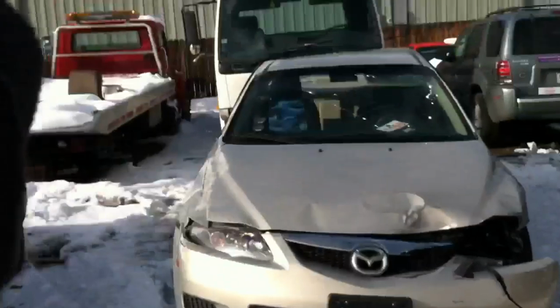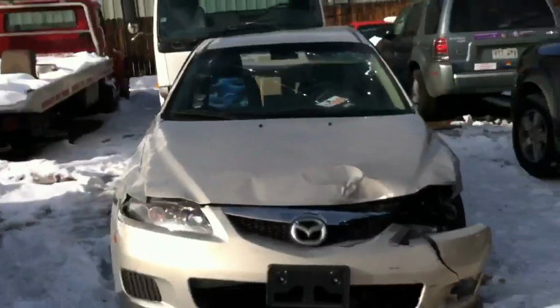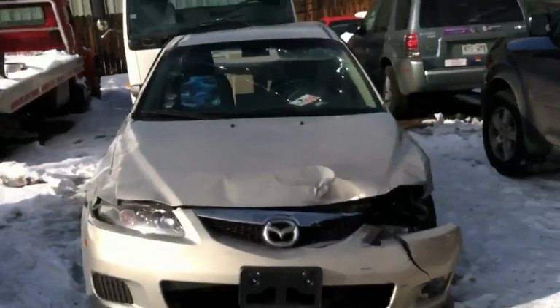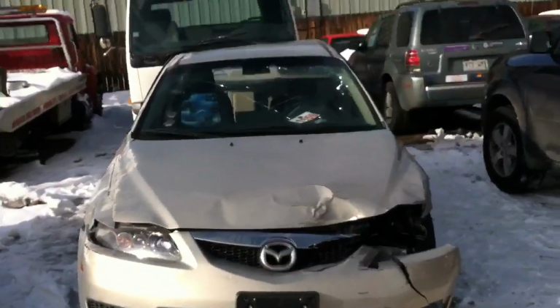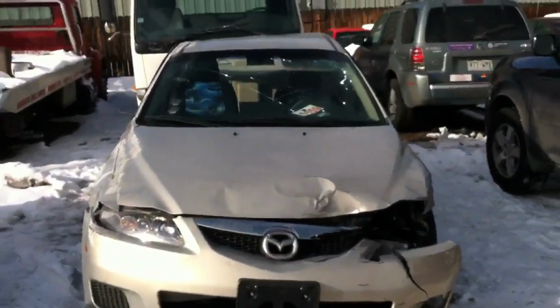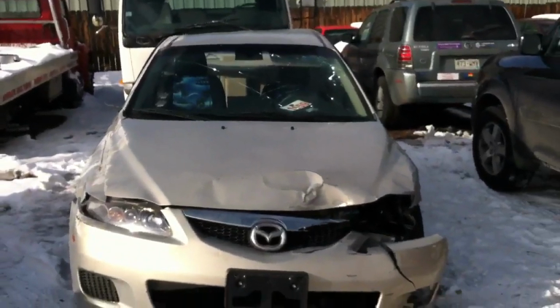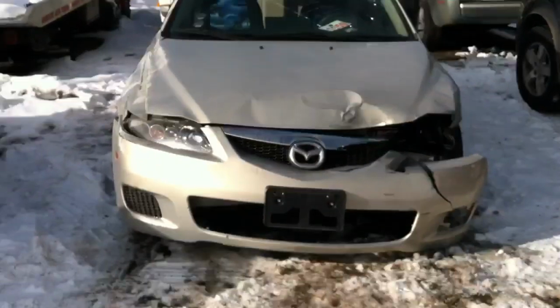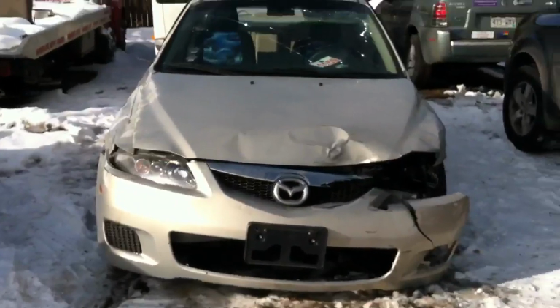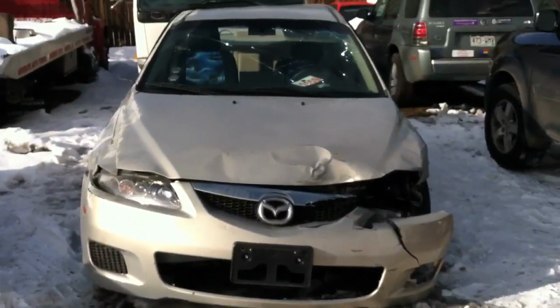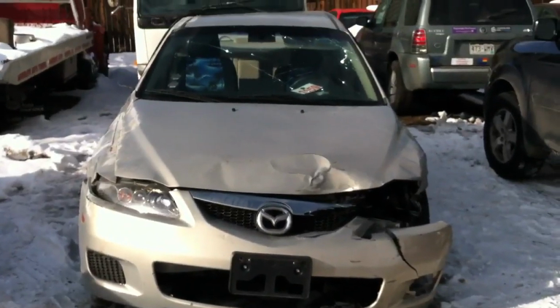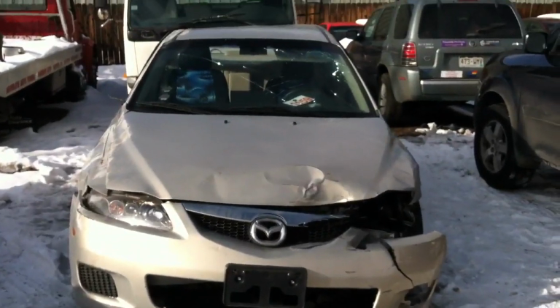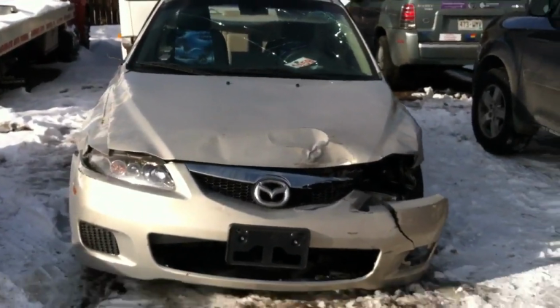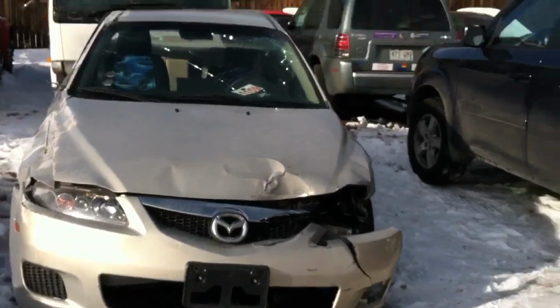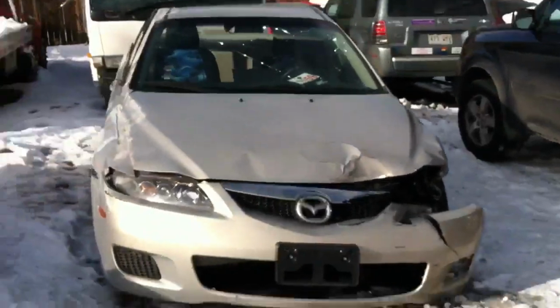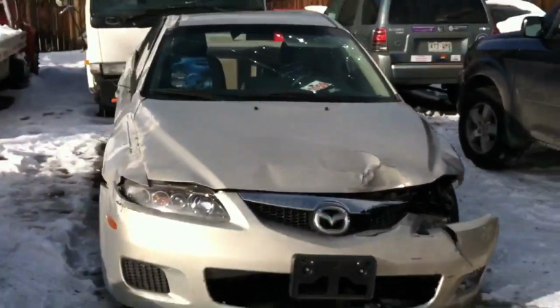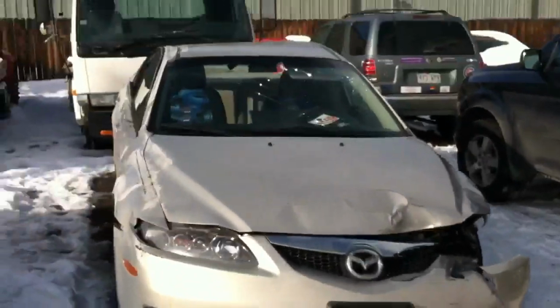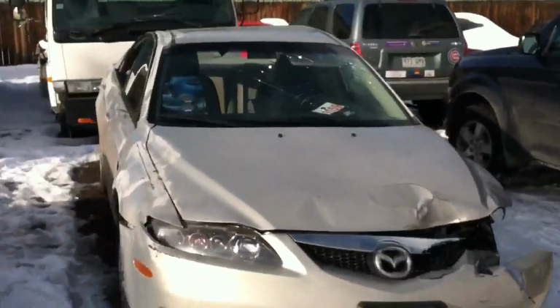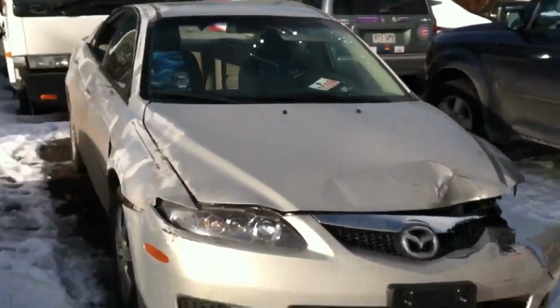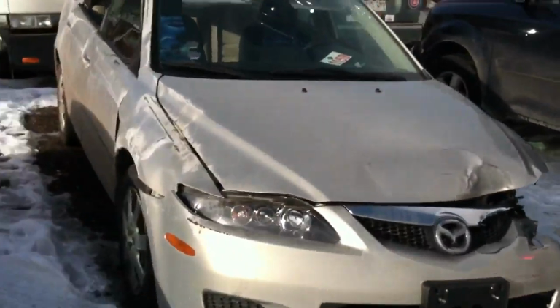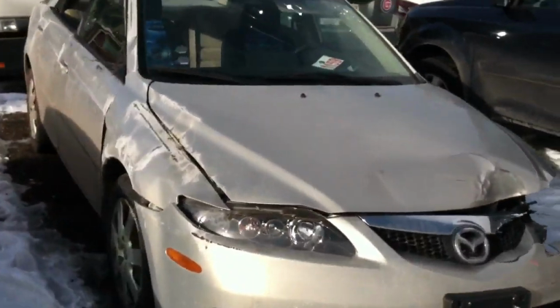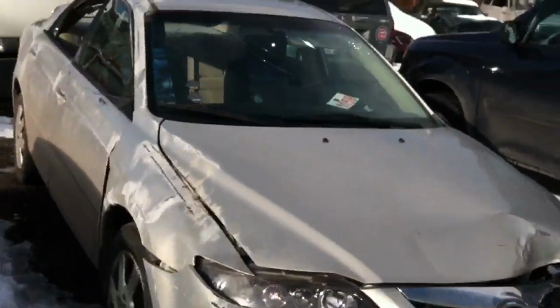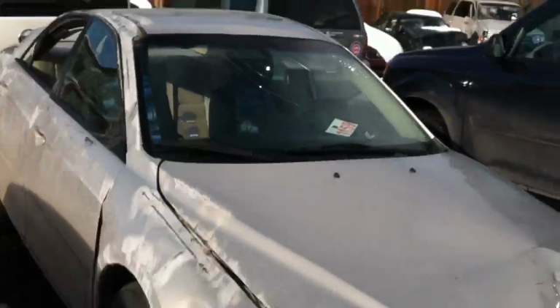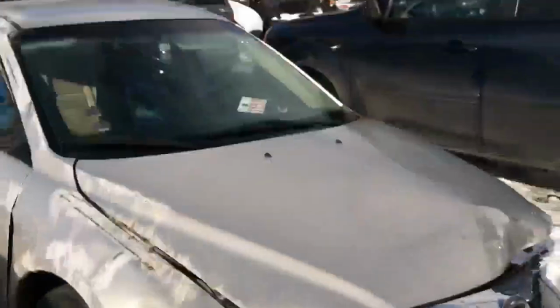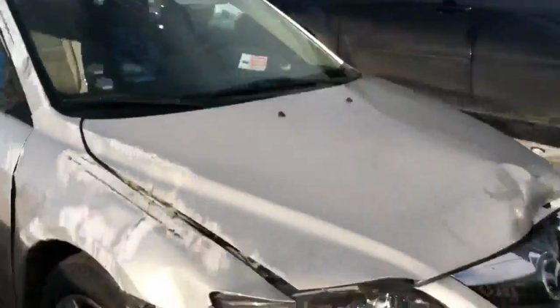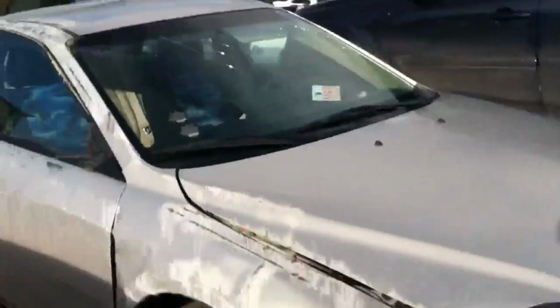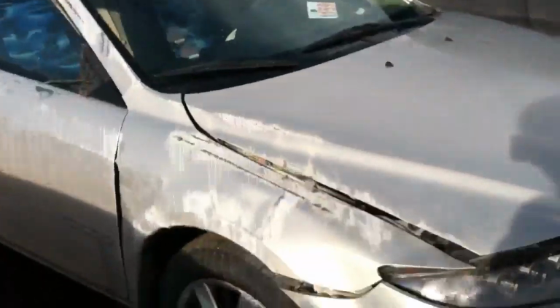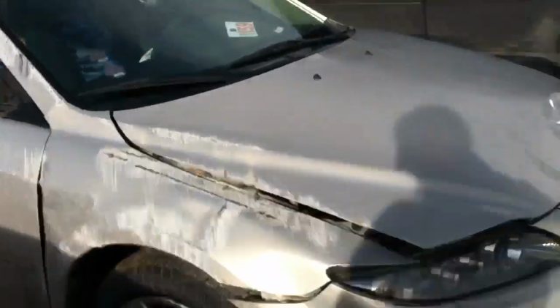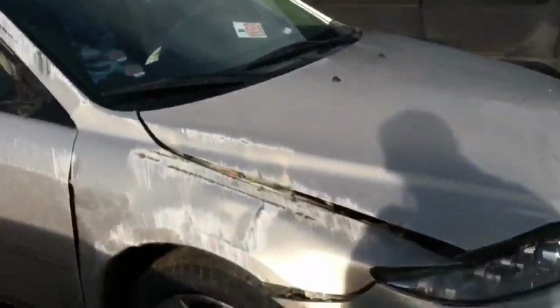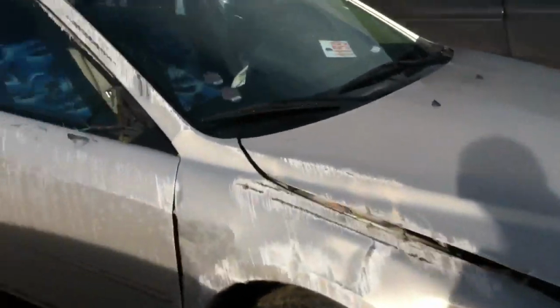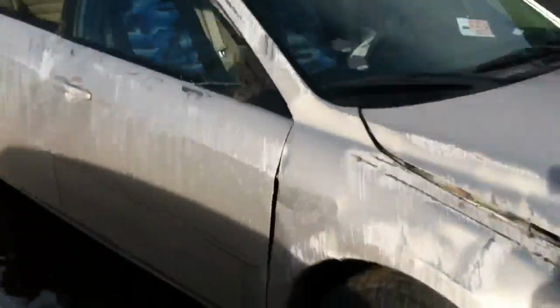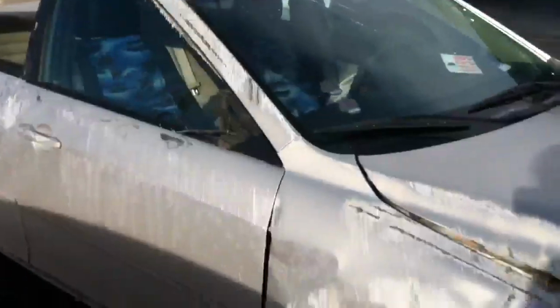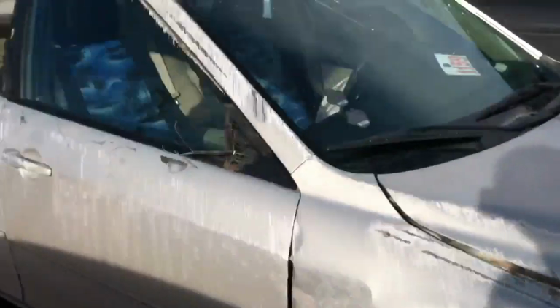I will take a video. This is the front of the car. Here is the passenger side.